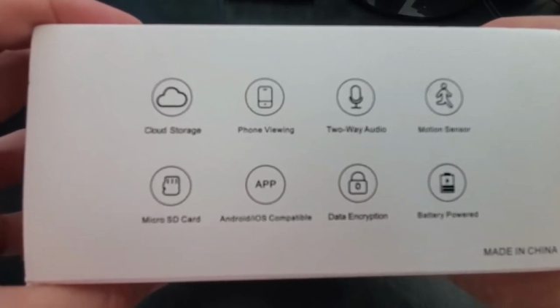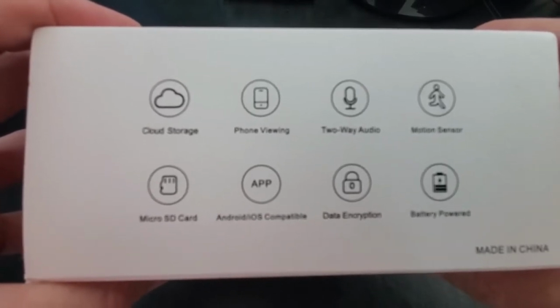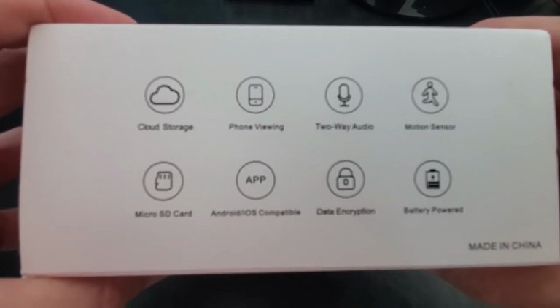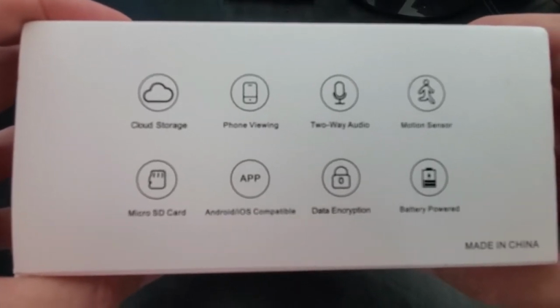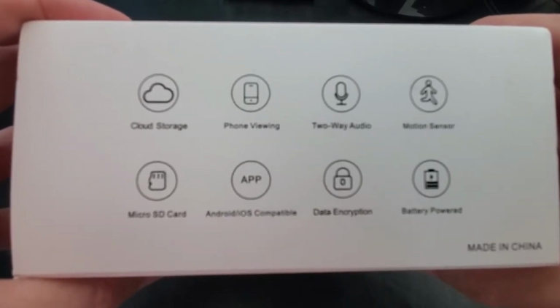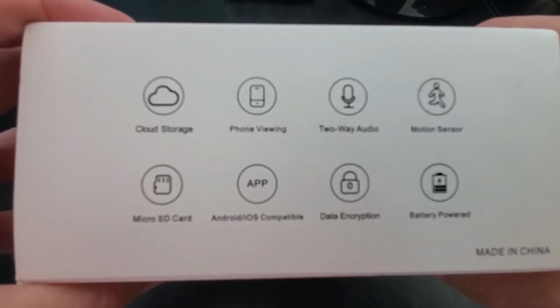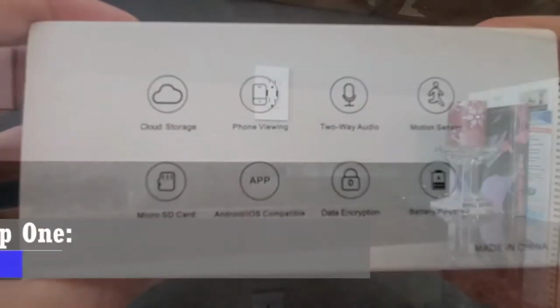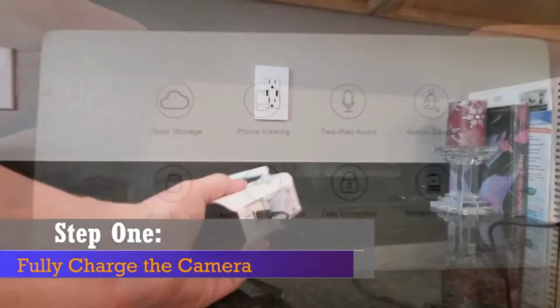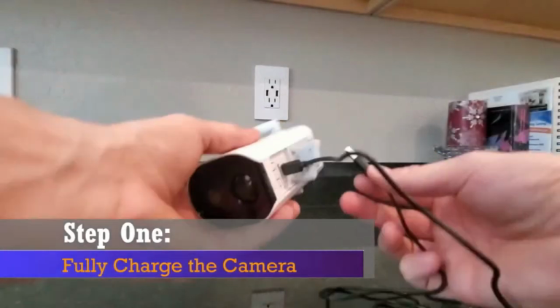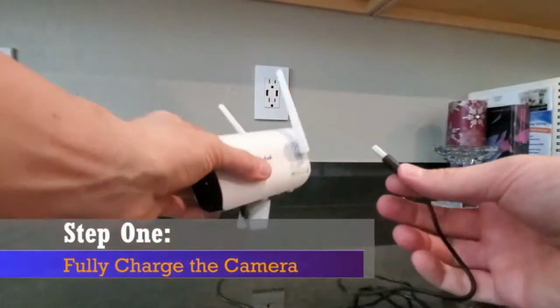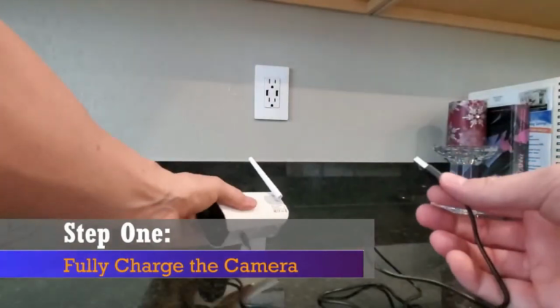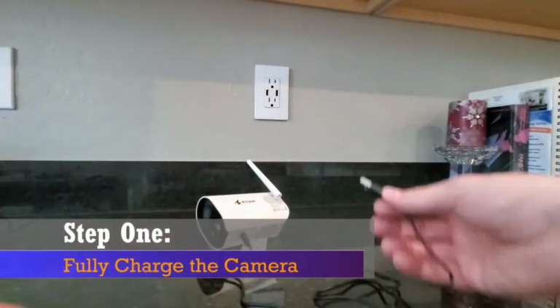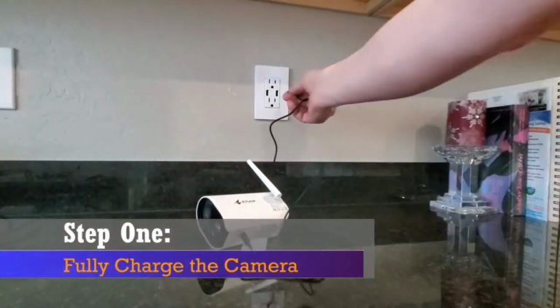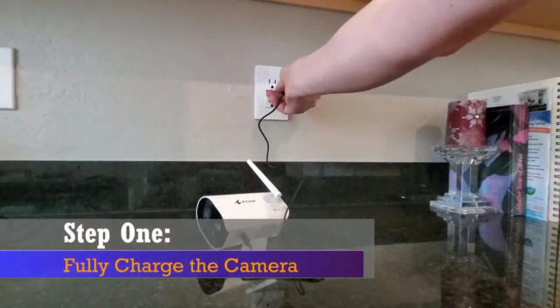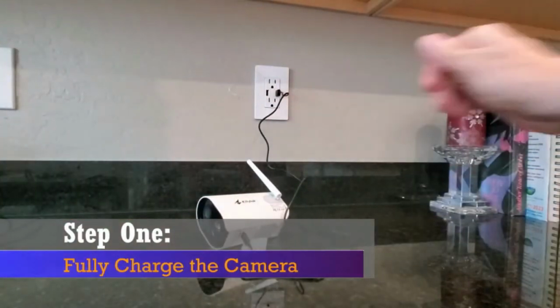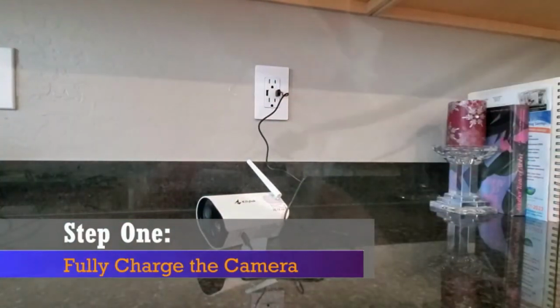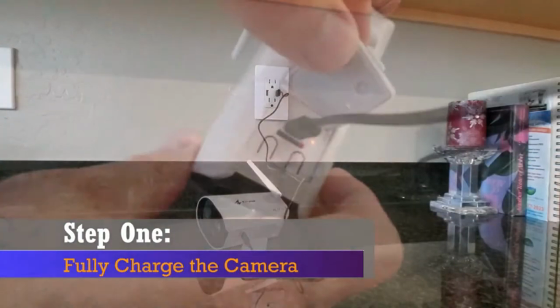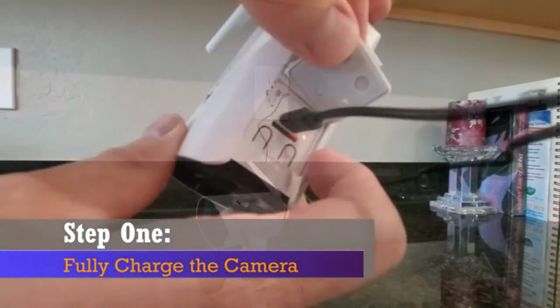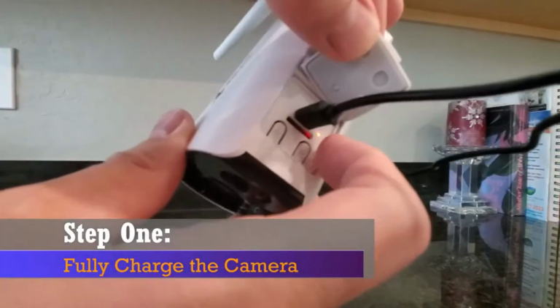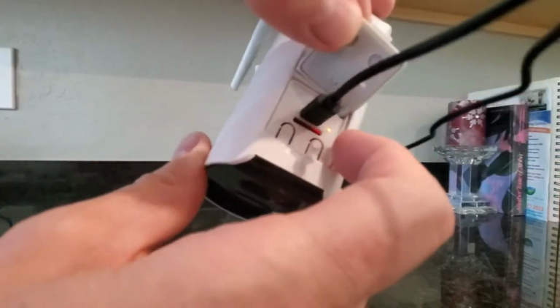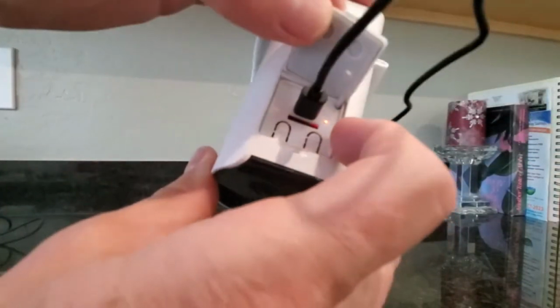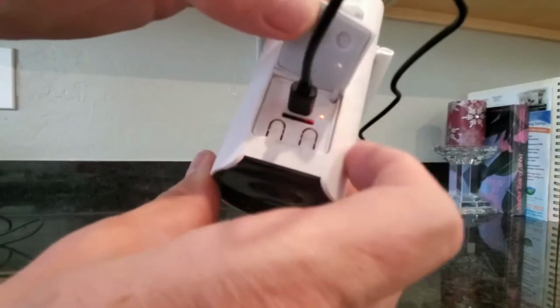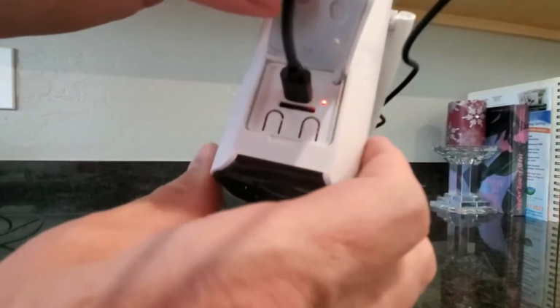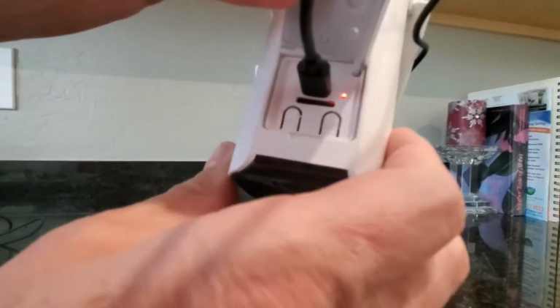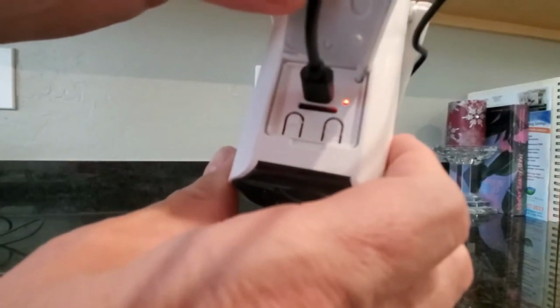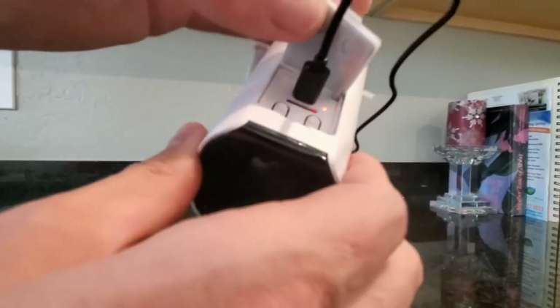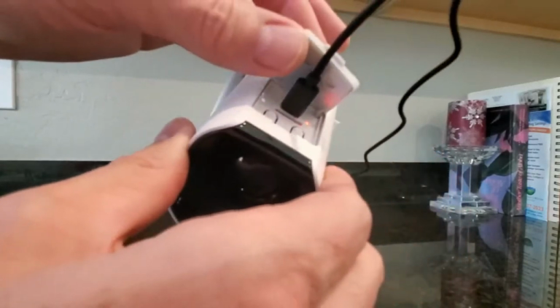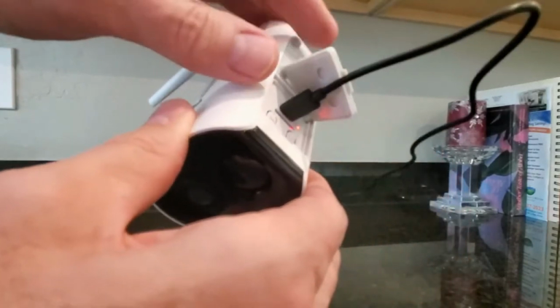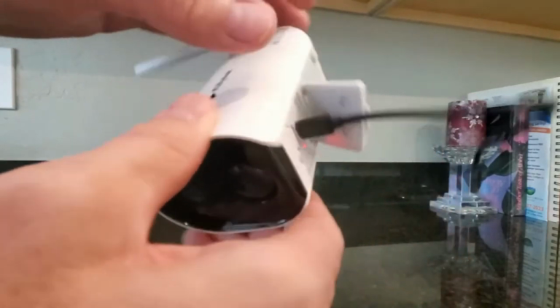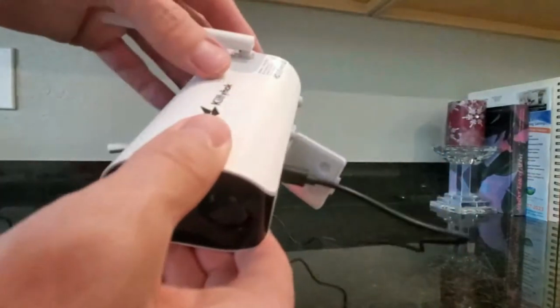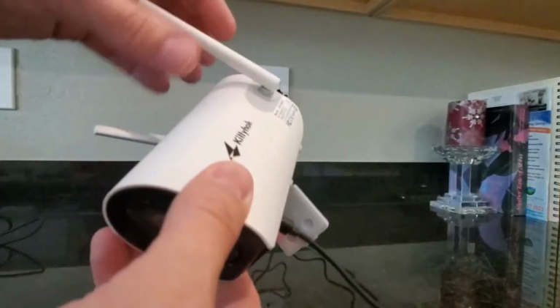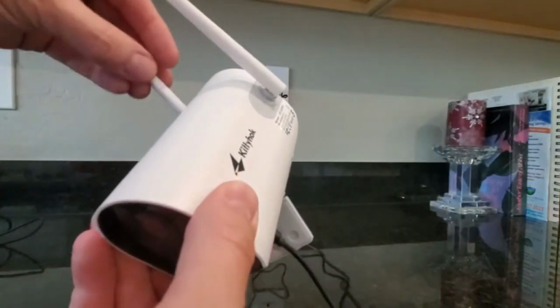The first thing to do is charge the camera. Plug in the USB charger to the port on the camera. You'll see a red light, and once it turns blue it's ready to go.